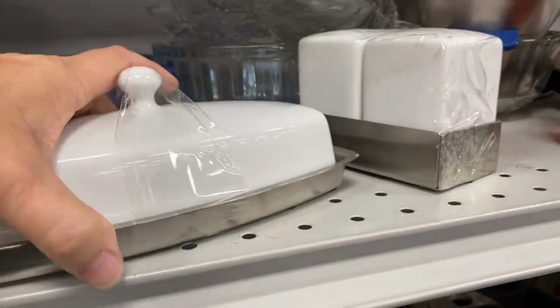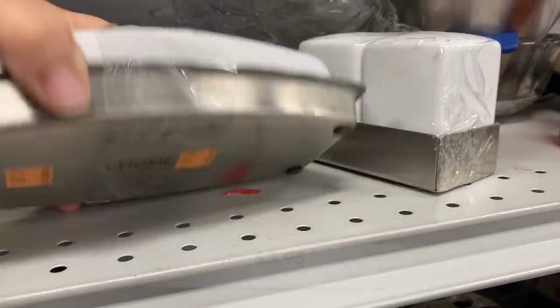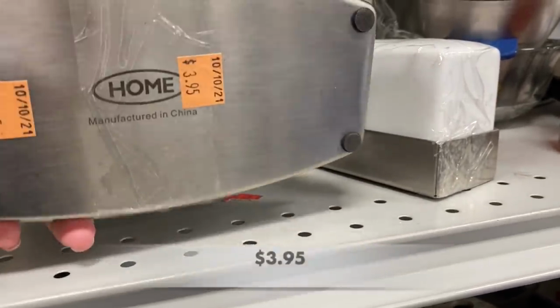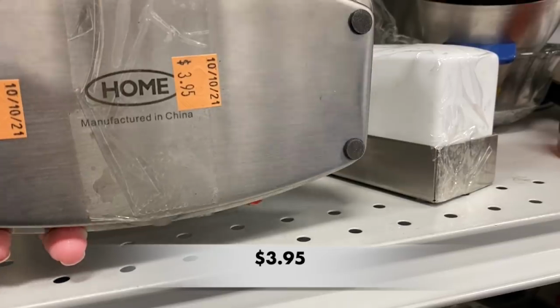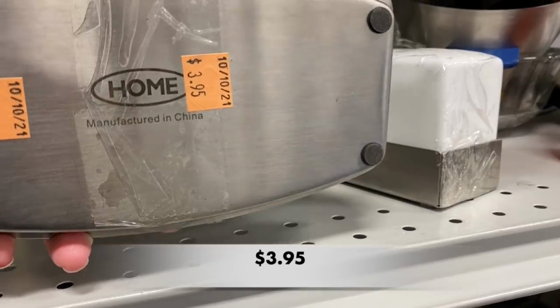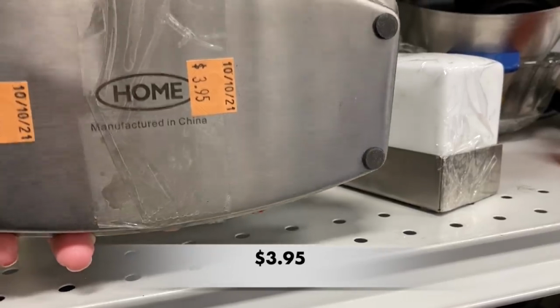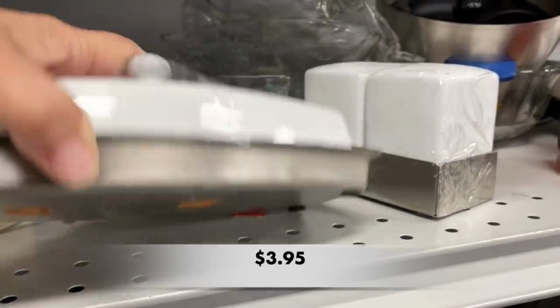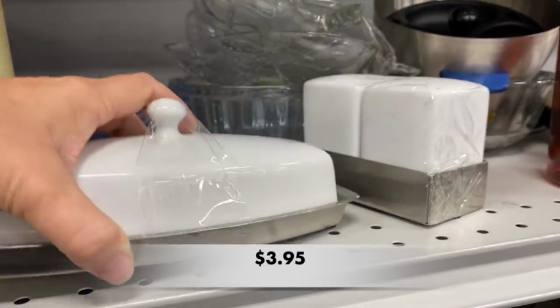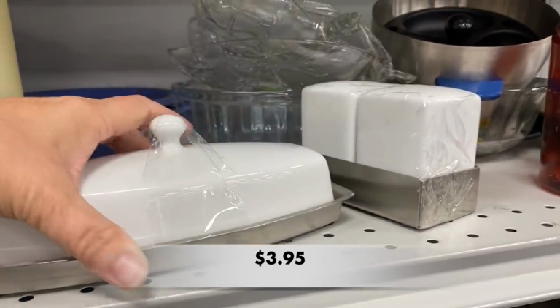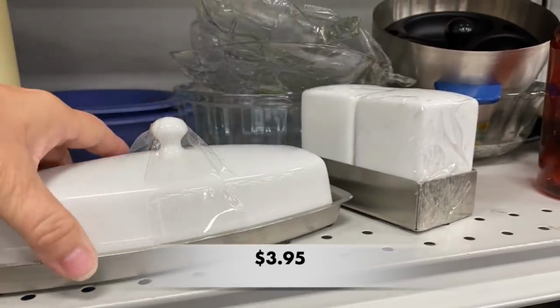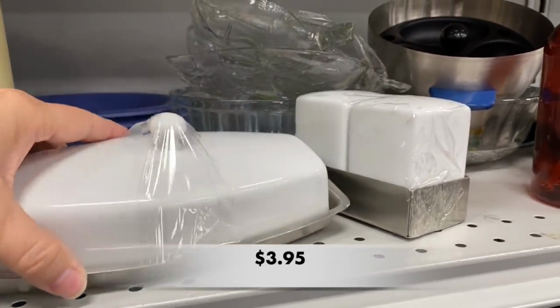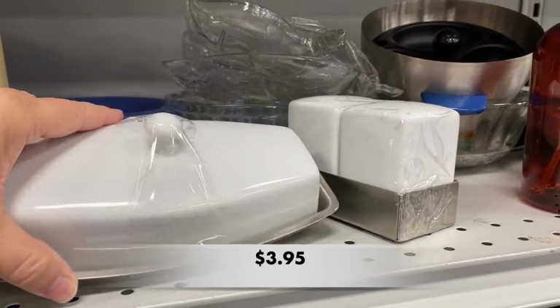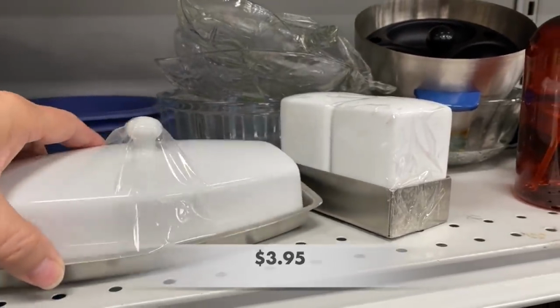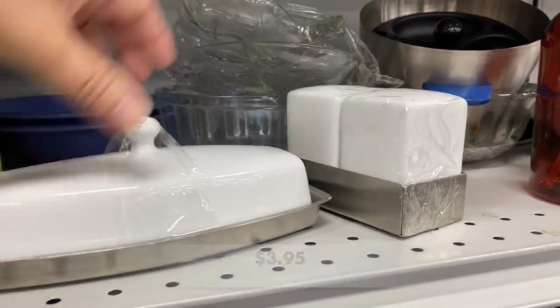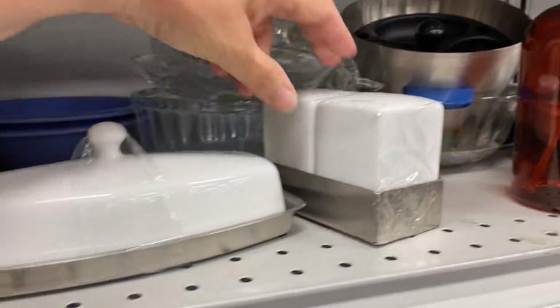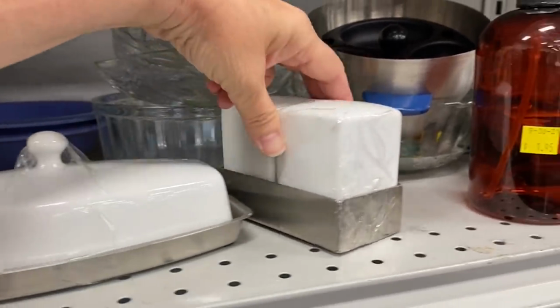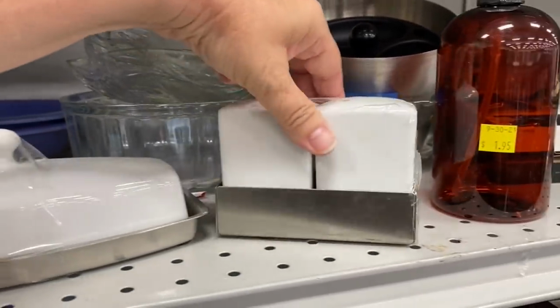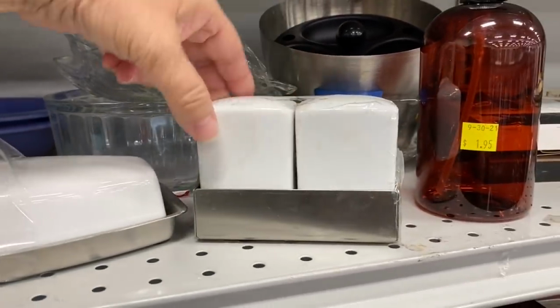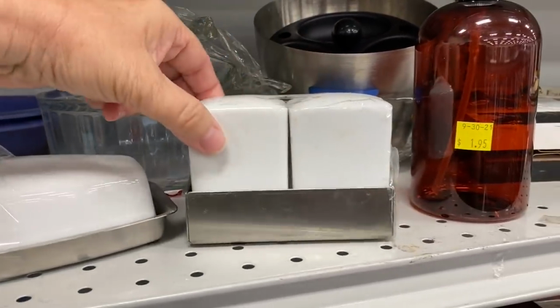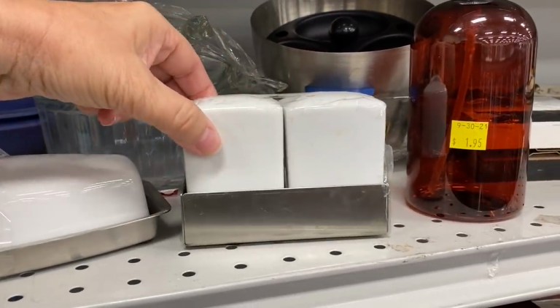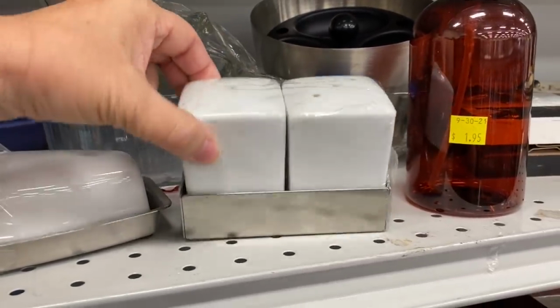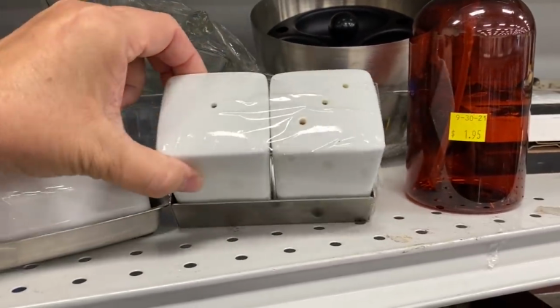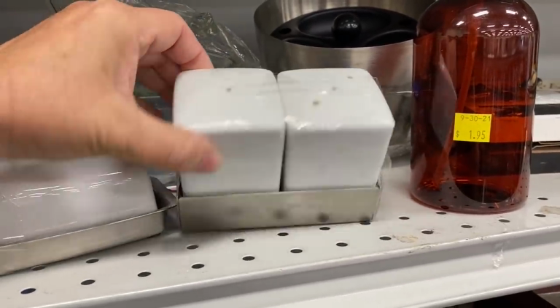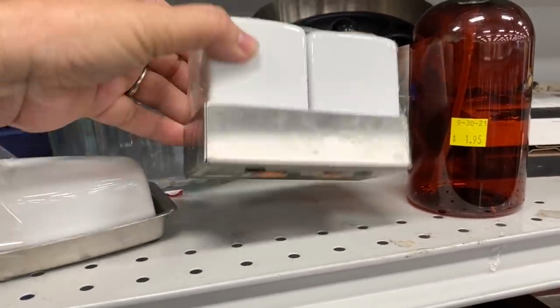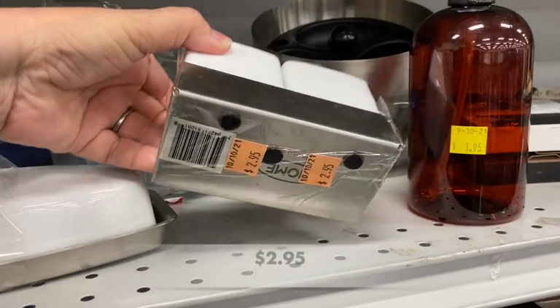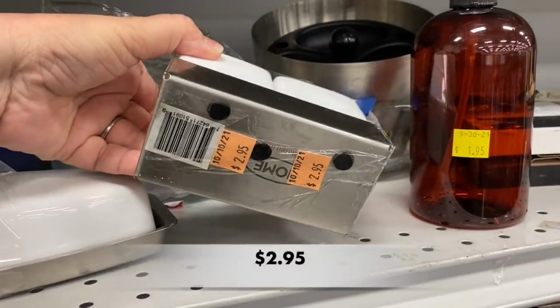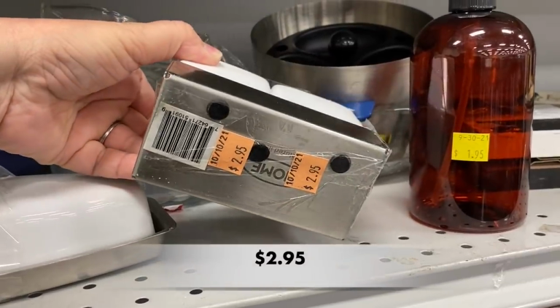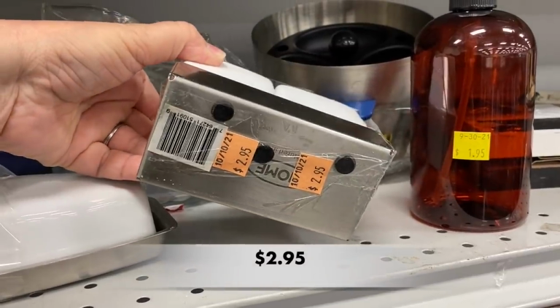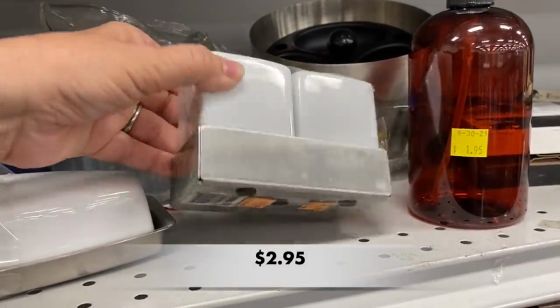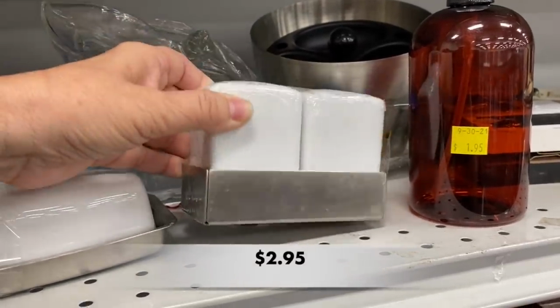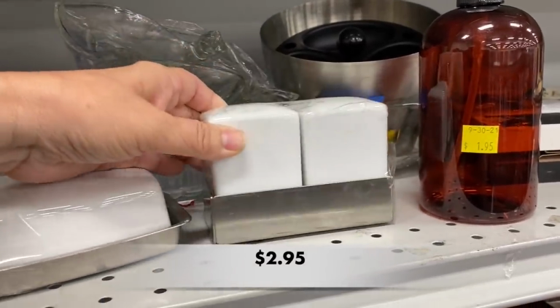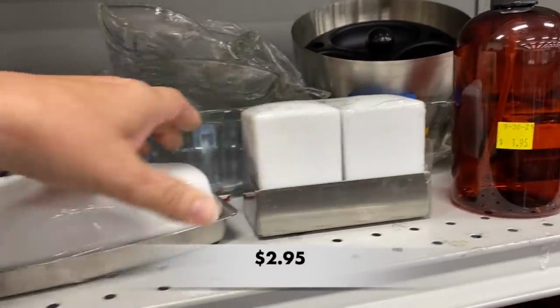I really like this set here — a butter dish and the salt and pepper shaker set that goes with it. I love this sleek look.